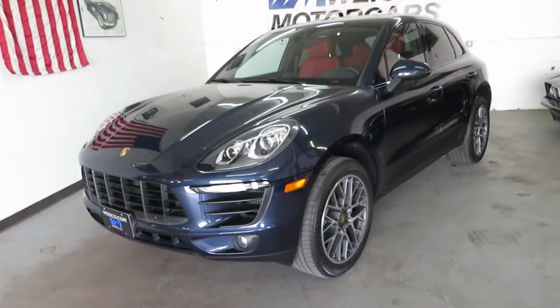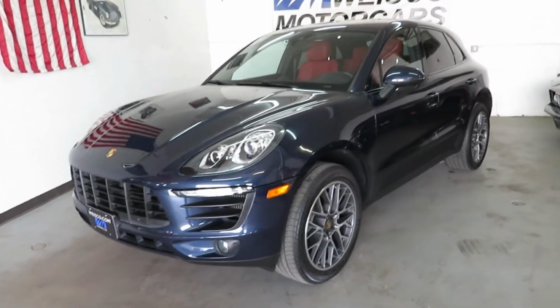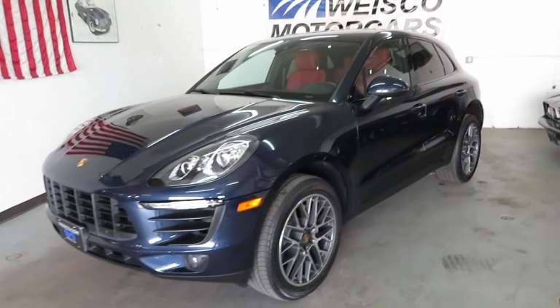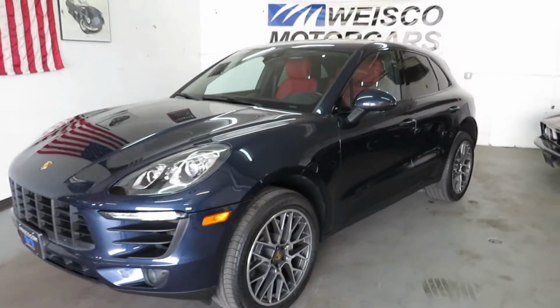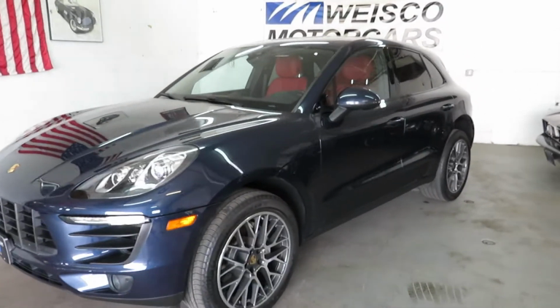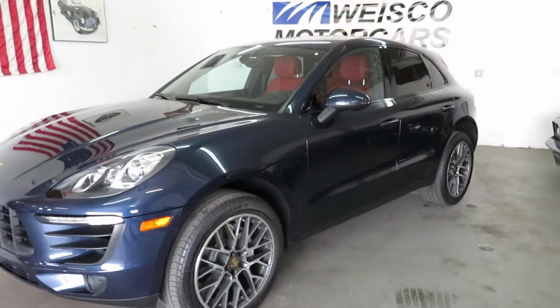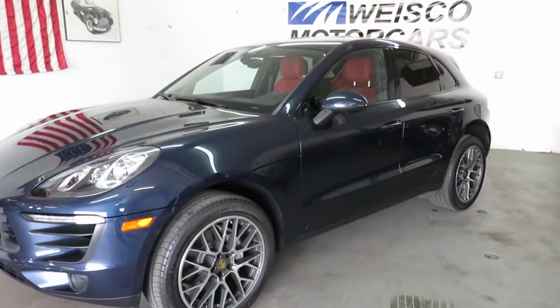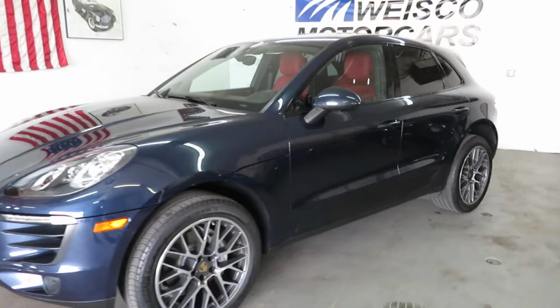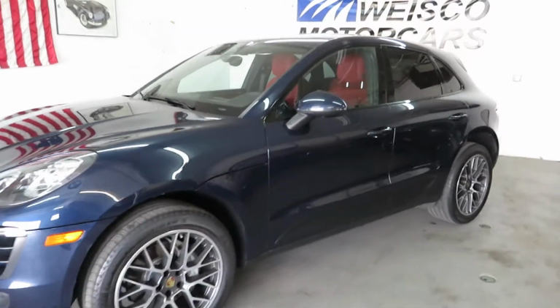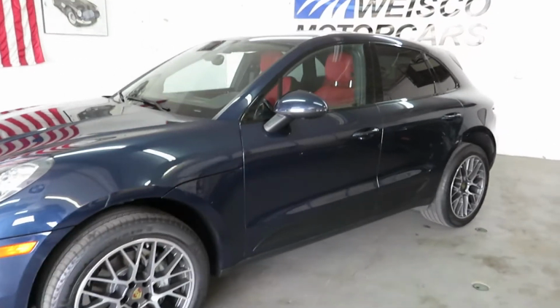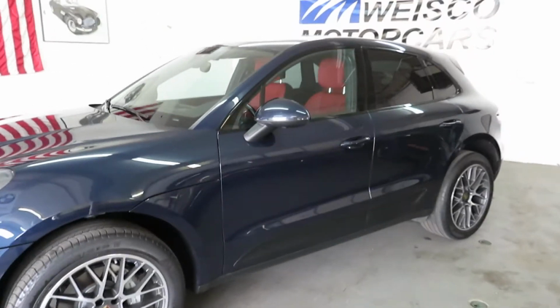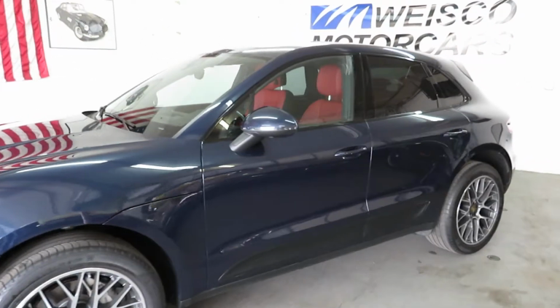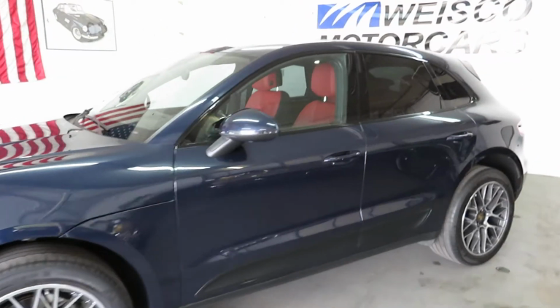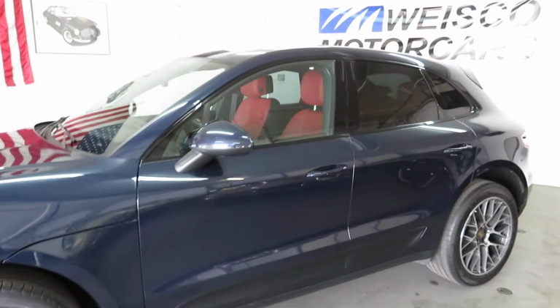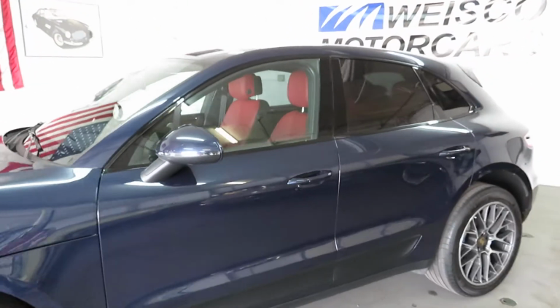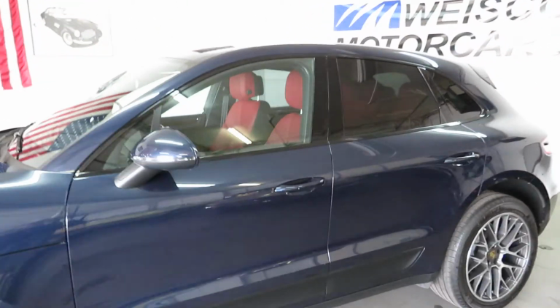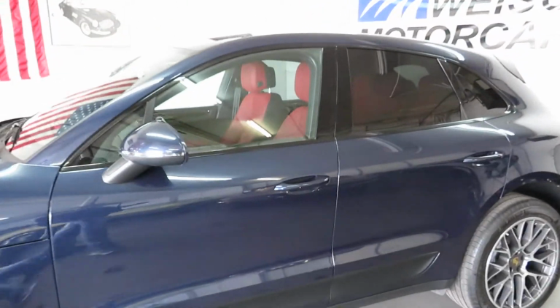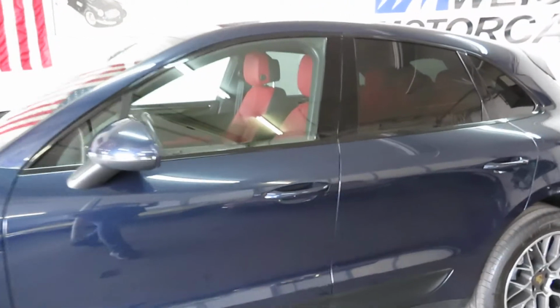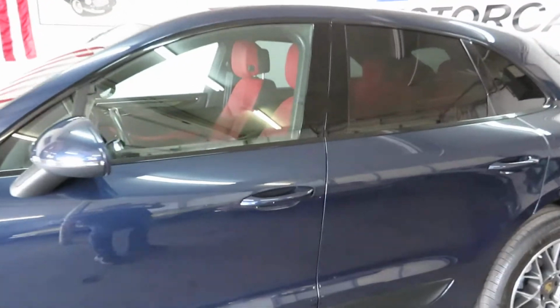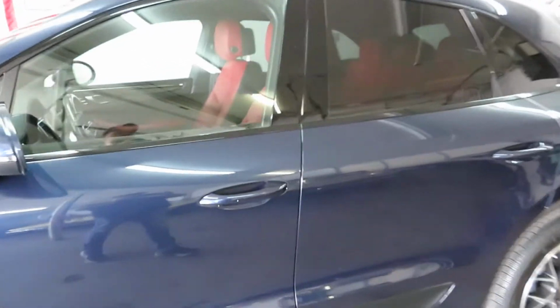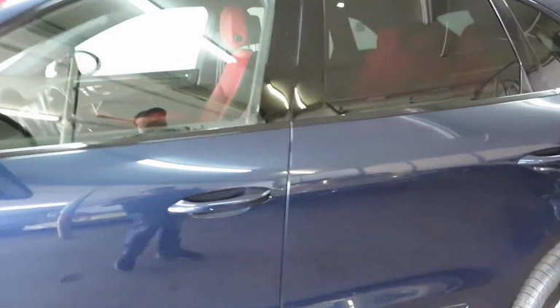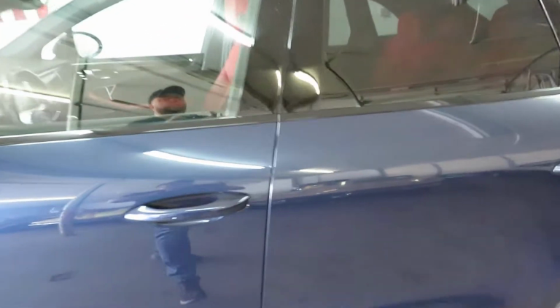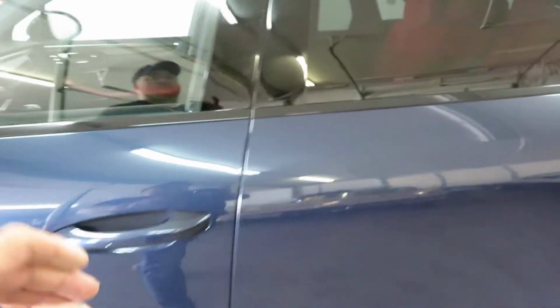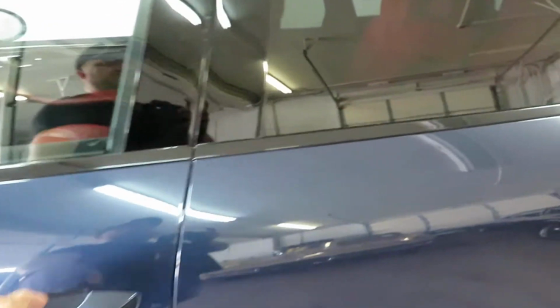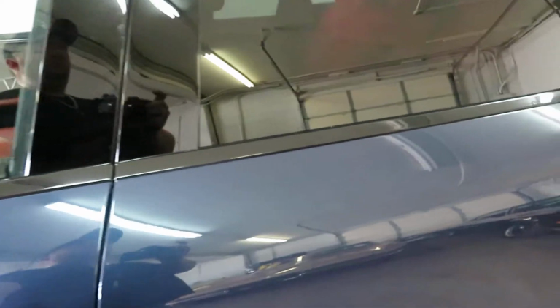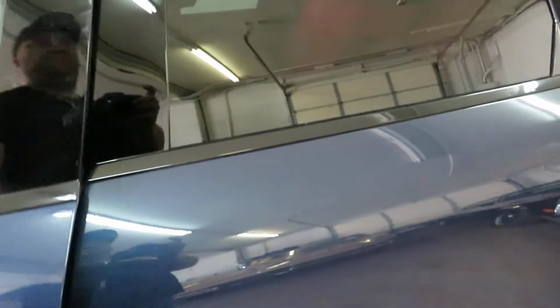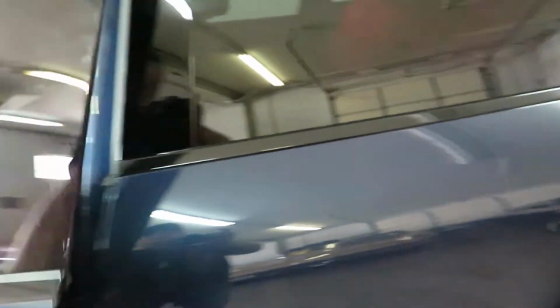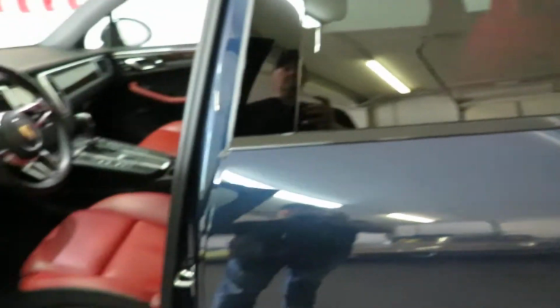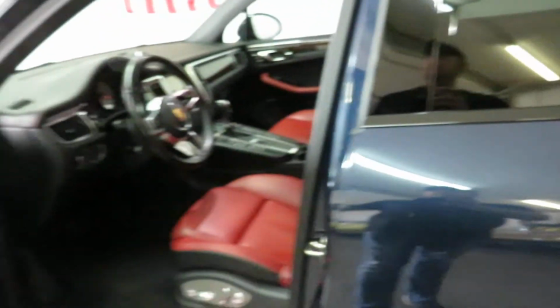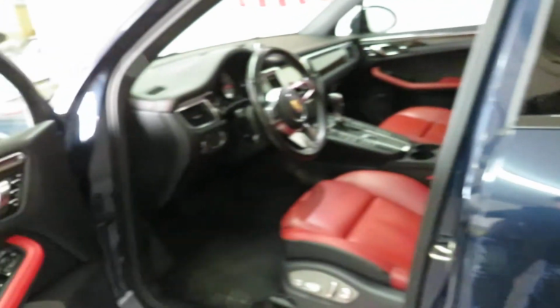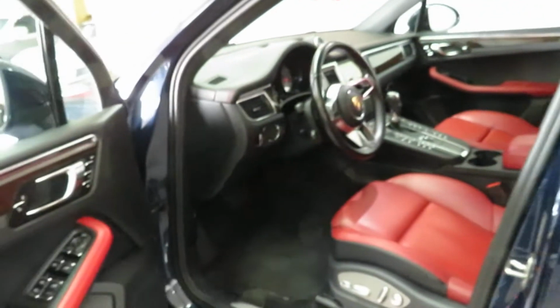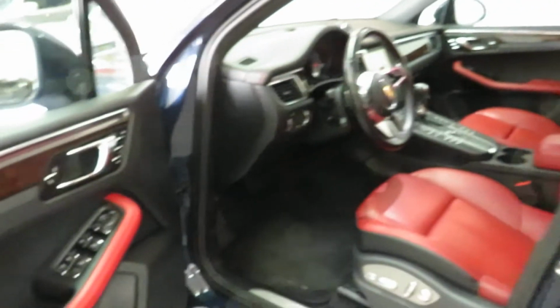This thing is awesome. I've got a Macan Turbo as well, but this color combo is absolutely sick.